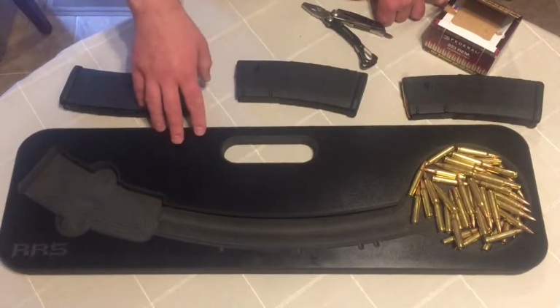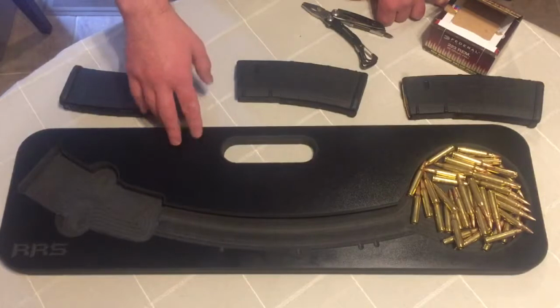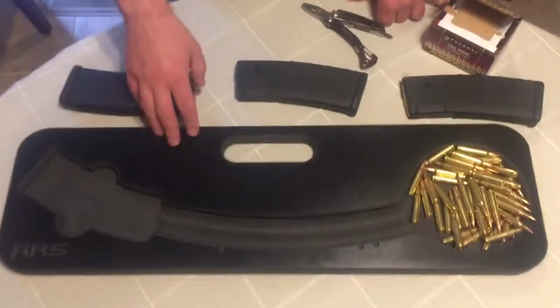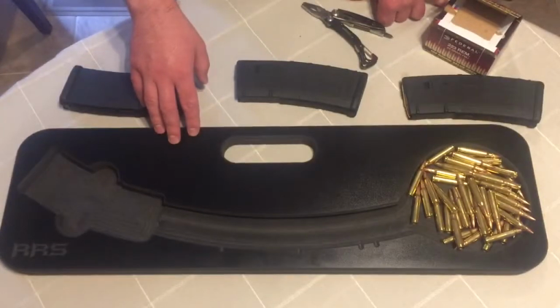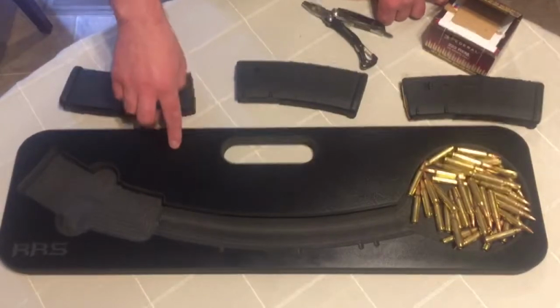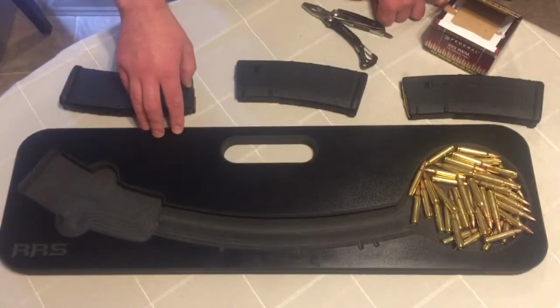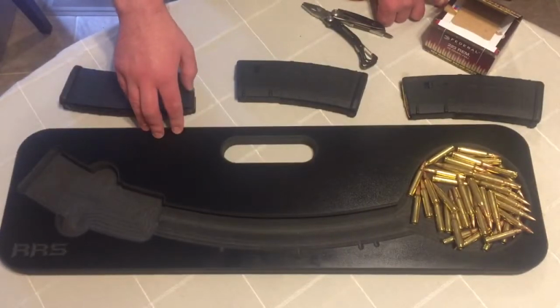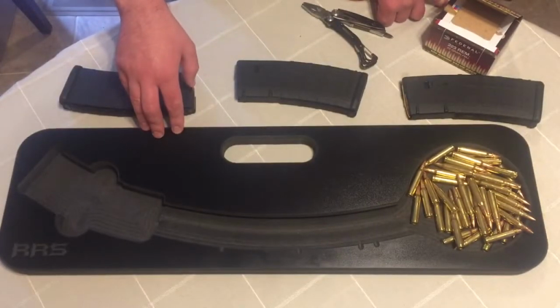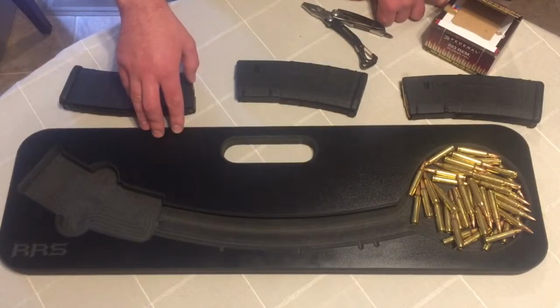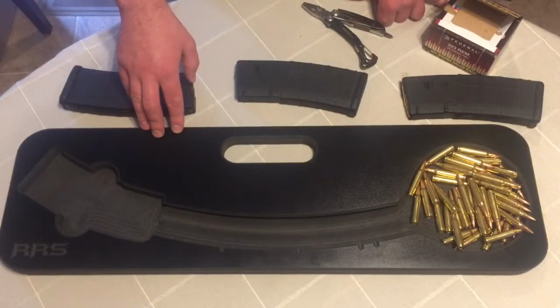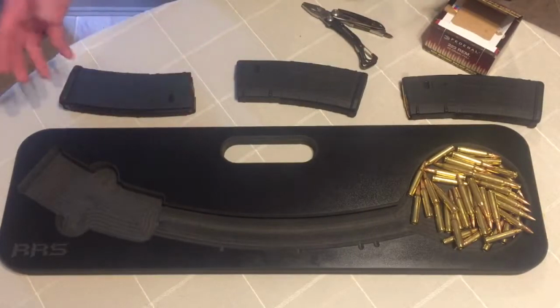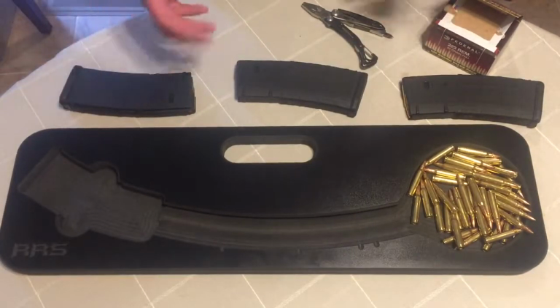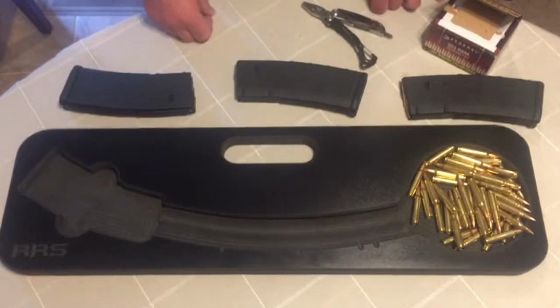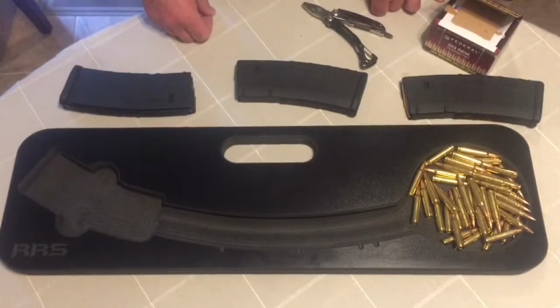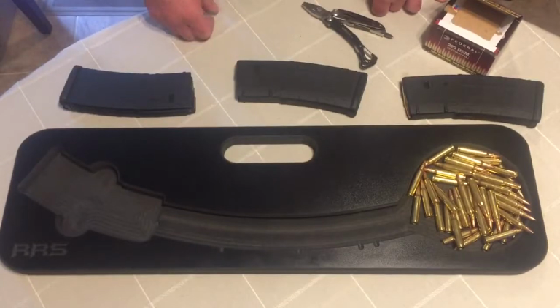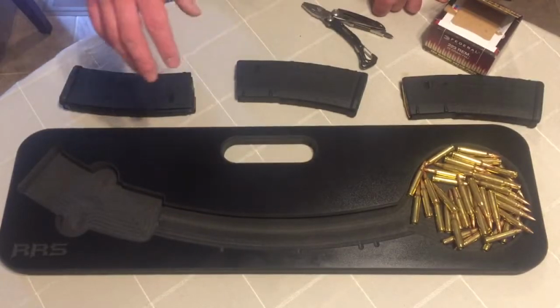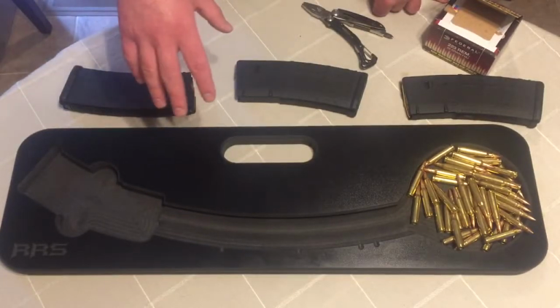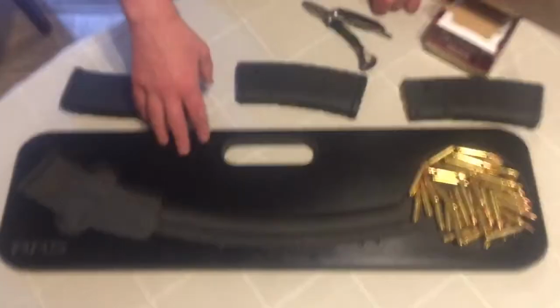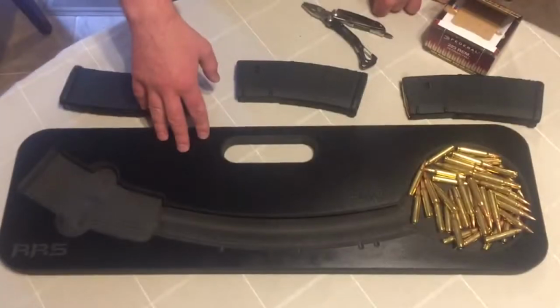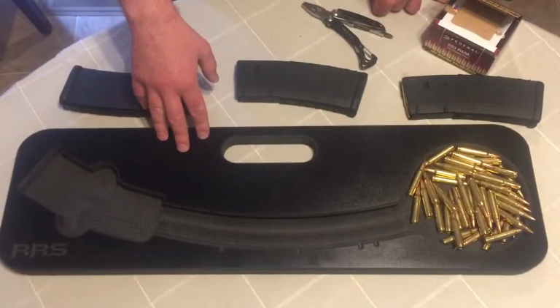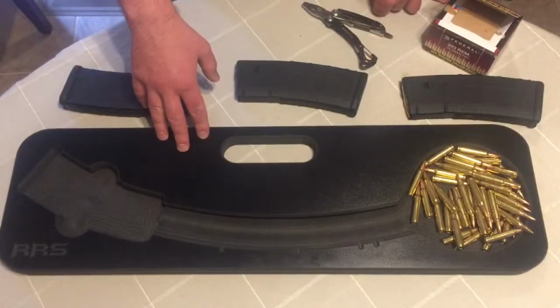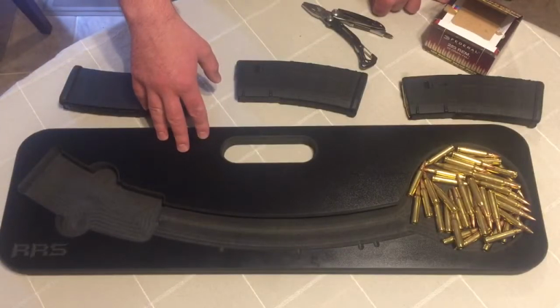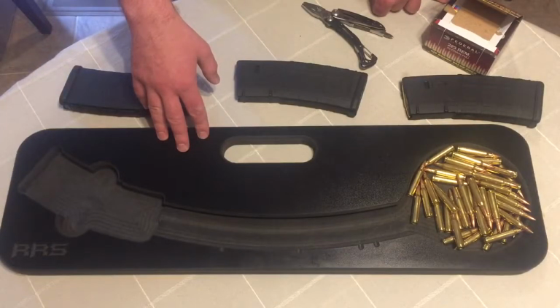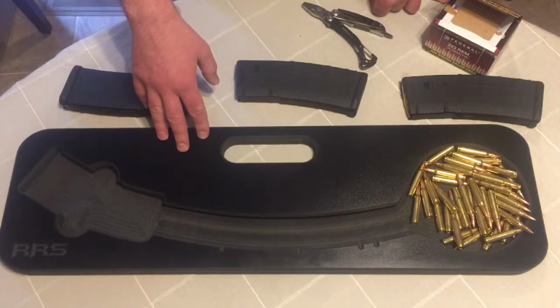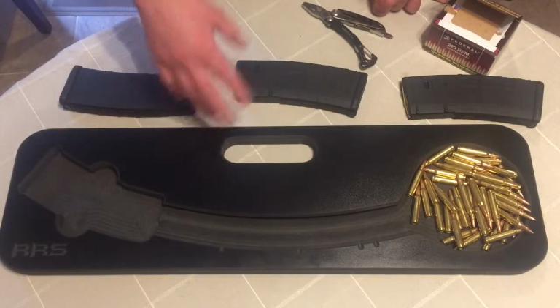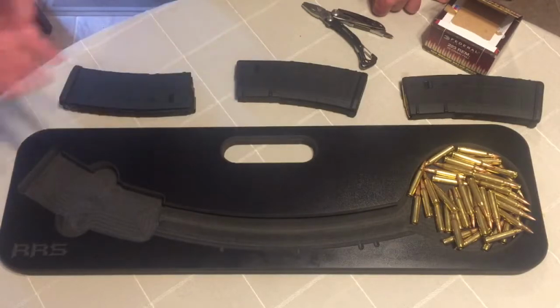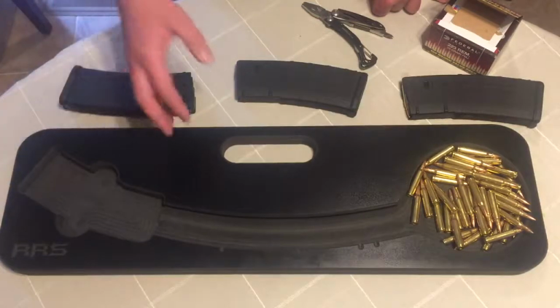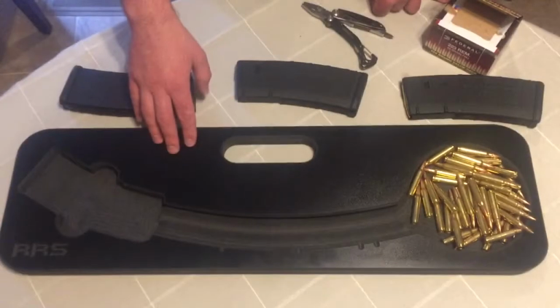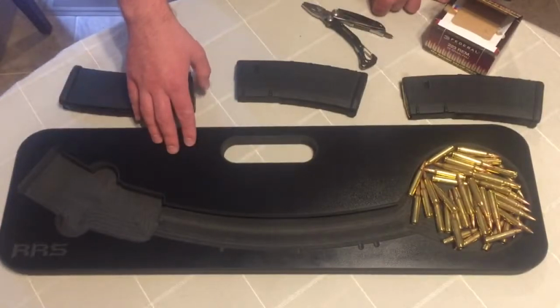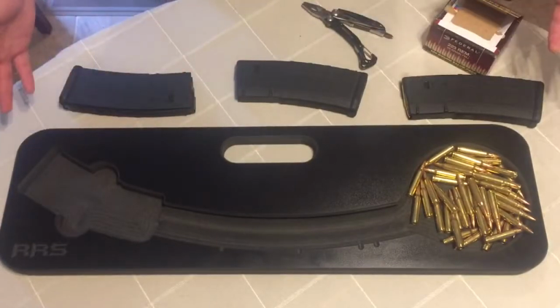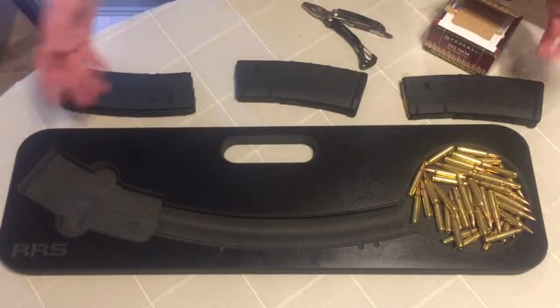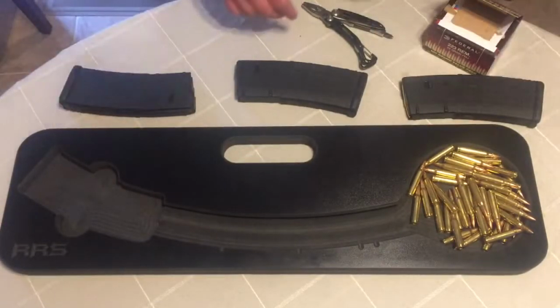$36 plus shipping. Shipping wasn't exactly the cheapest — it was $12. But all in all together, it was a great deal, guys, and these things ring a lot of money if you try to buy them off other websites or whatever.